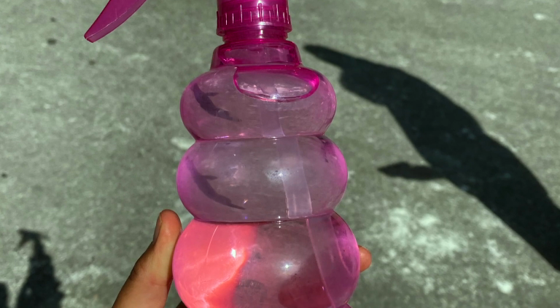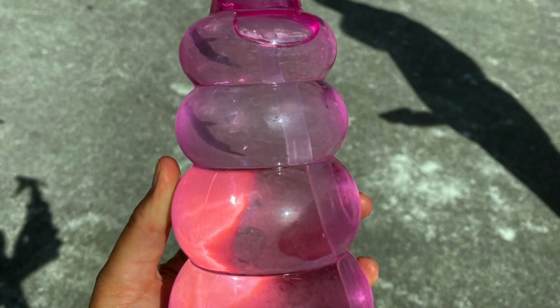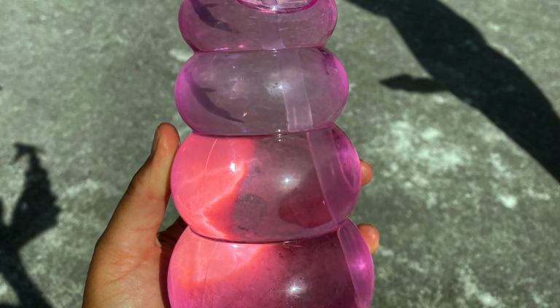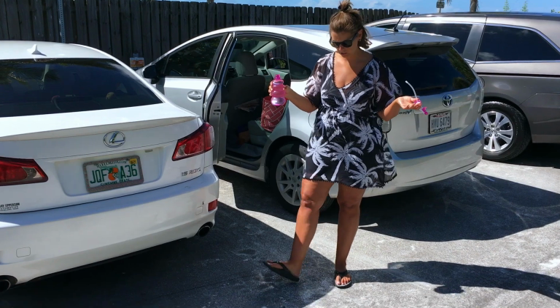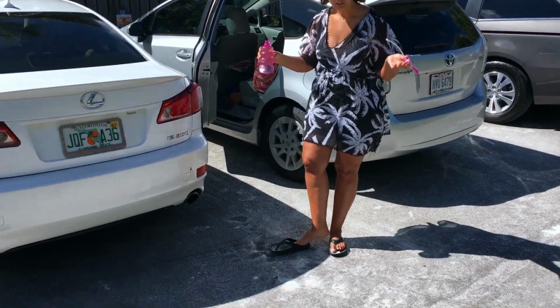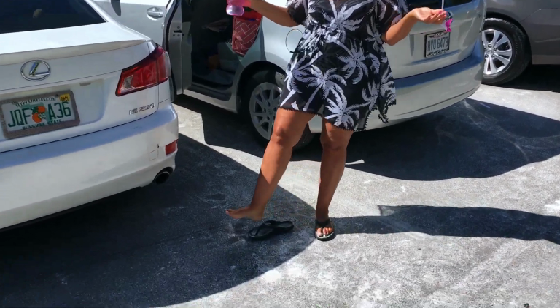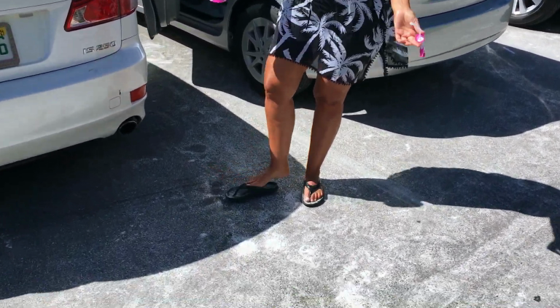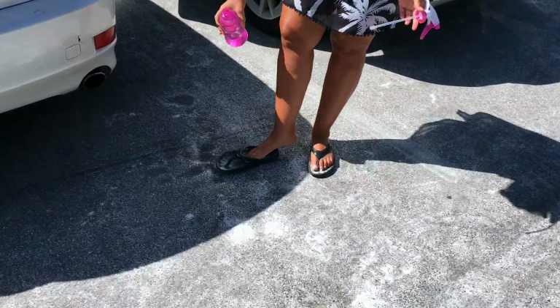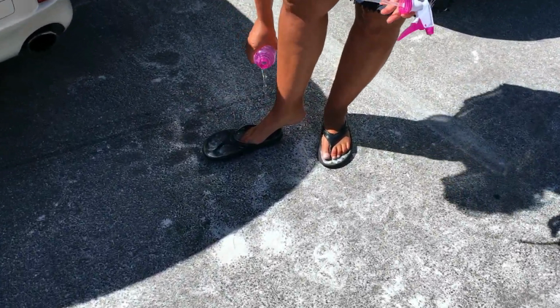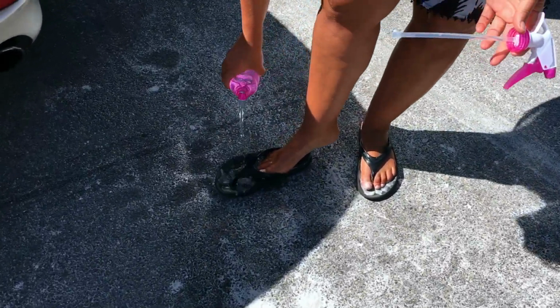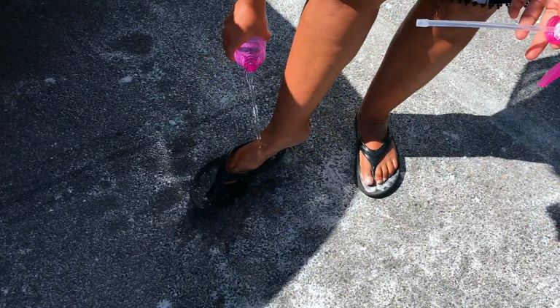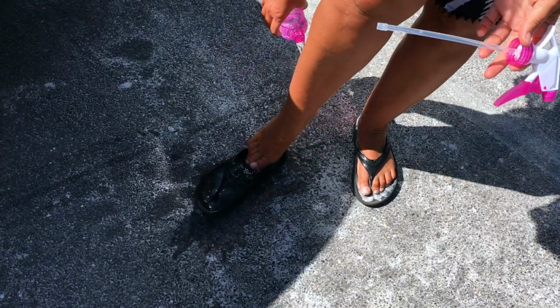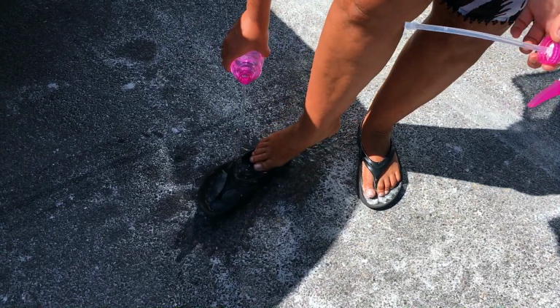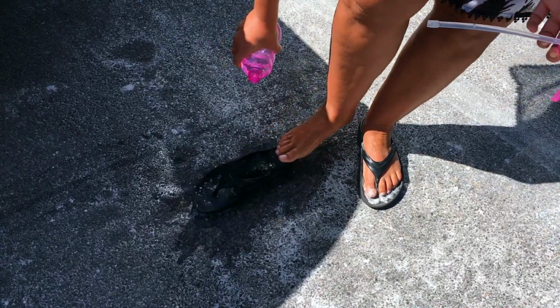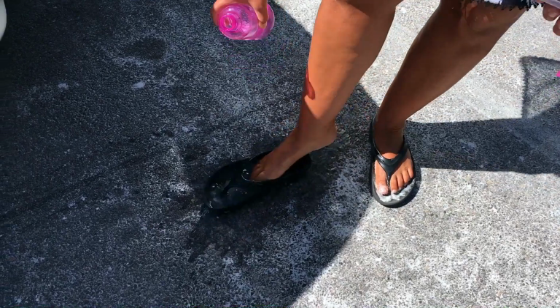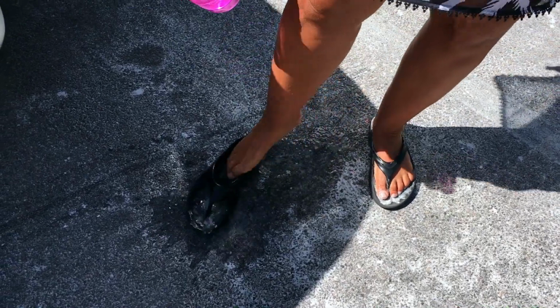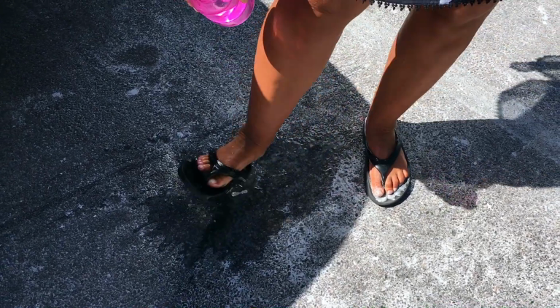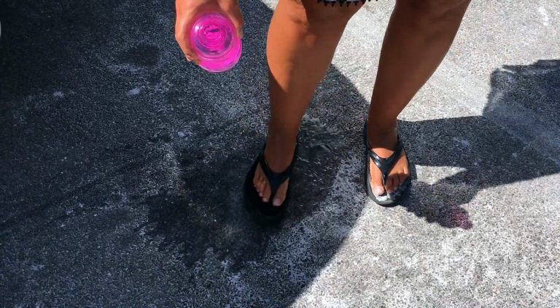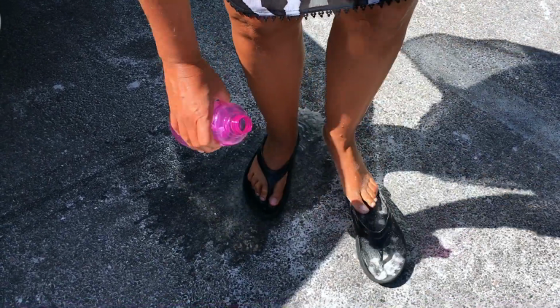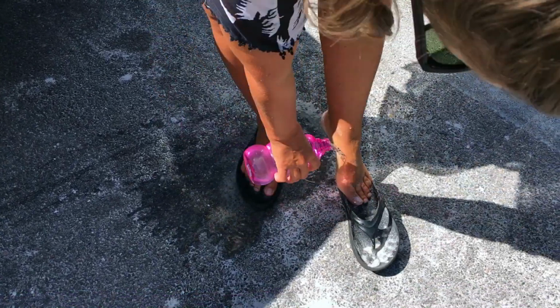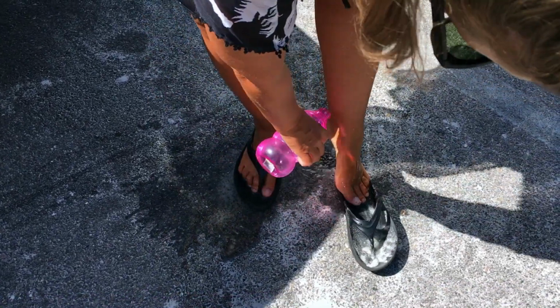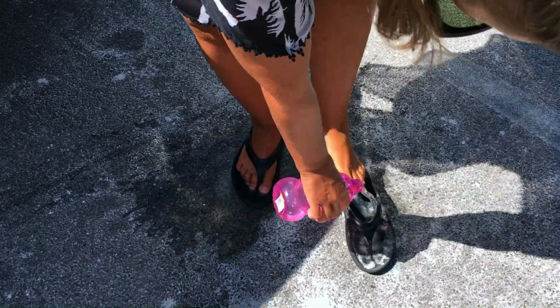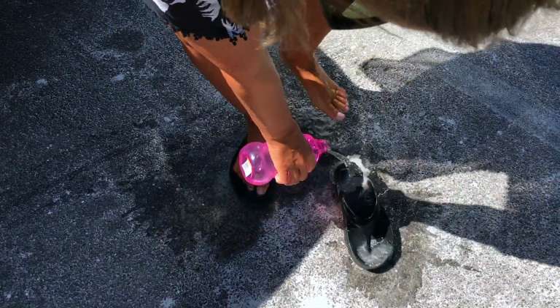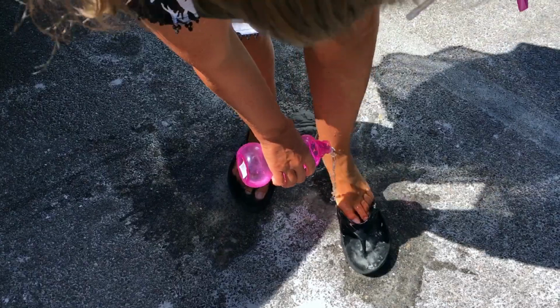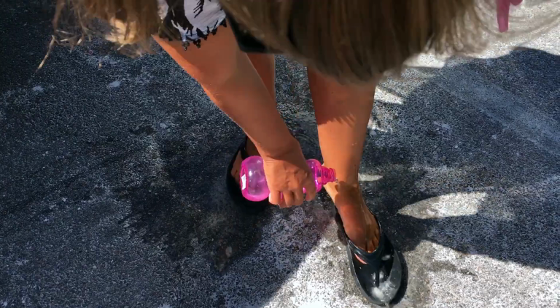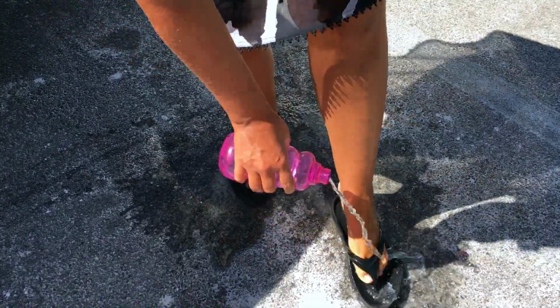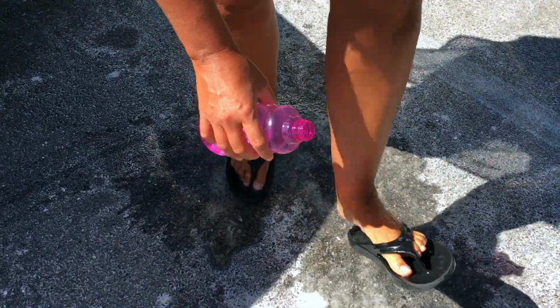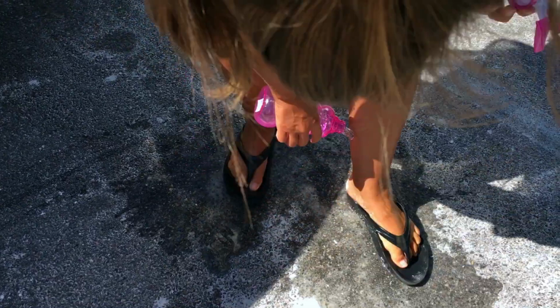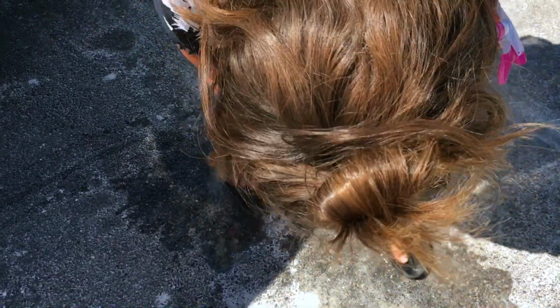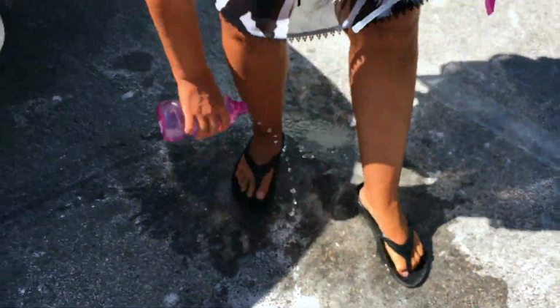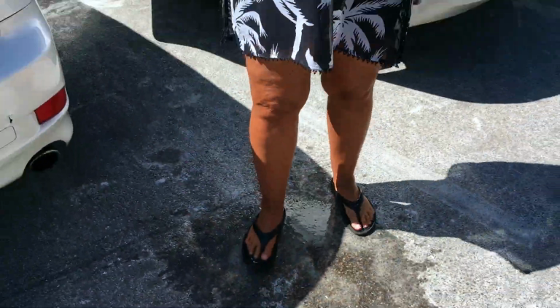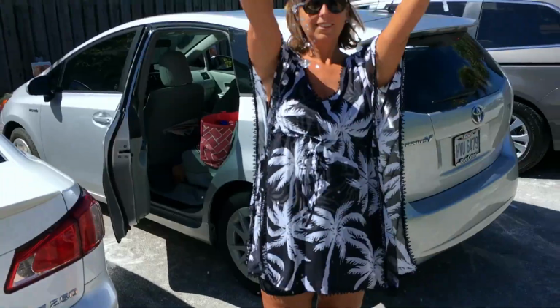There aren't any places to wash off your feet here at this parking spot, so what I do is take my spray bottle and any leftover water I didn't squirt on myself to cool down — I pour it out on my feet to rinse off the sand and make sure I can get clean before I hop back in the car.